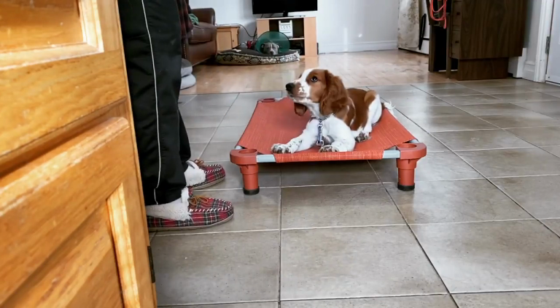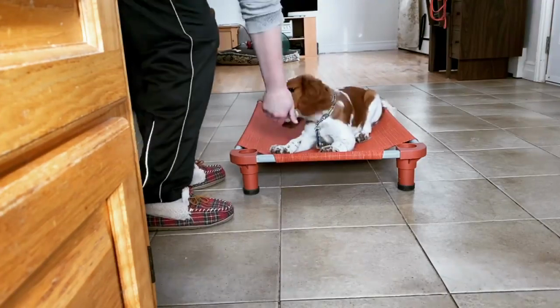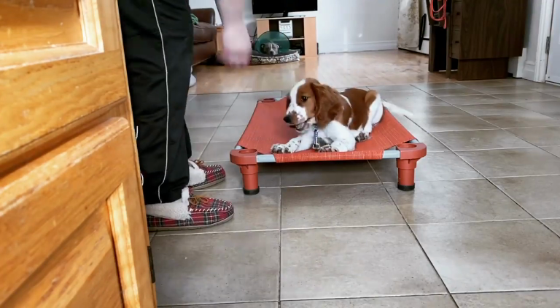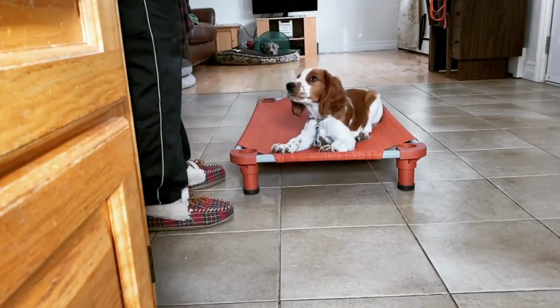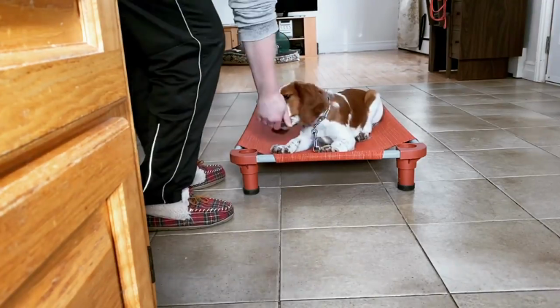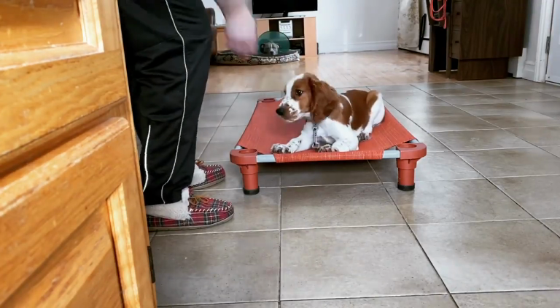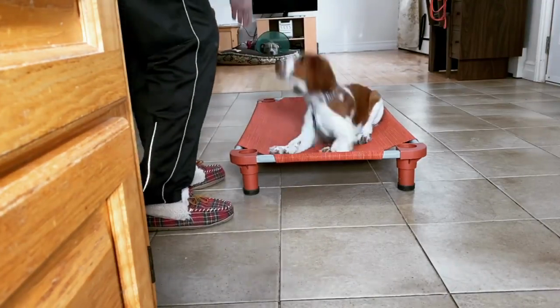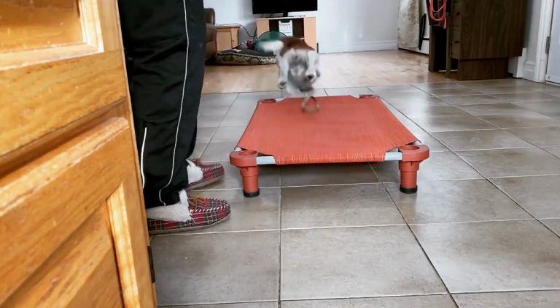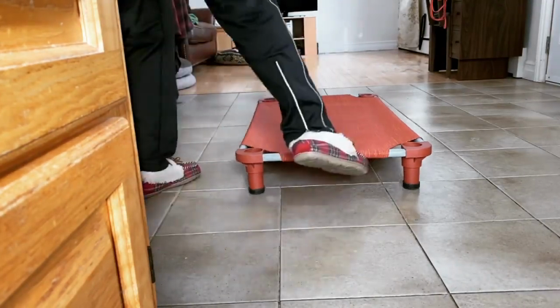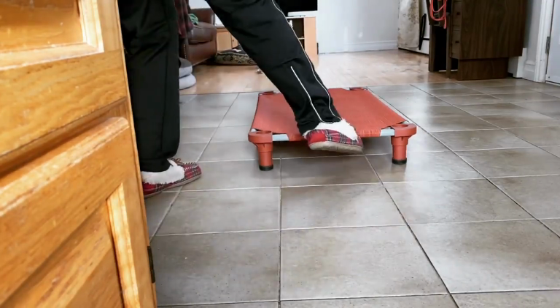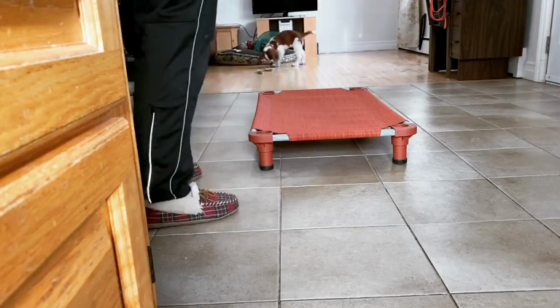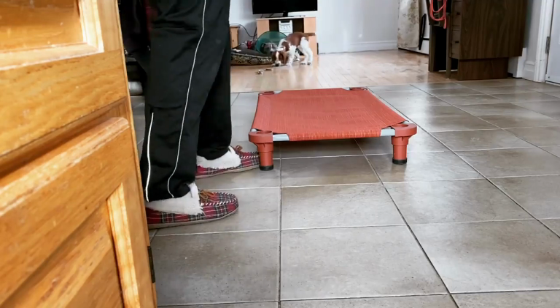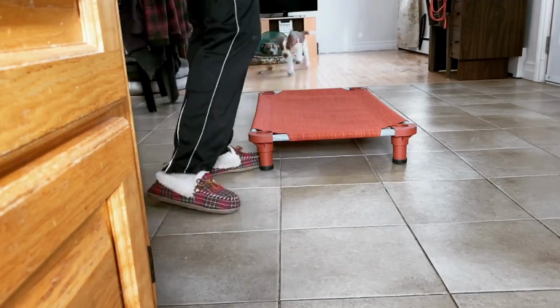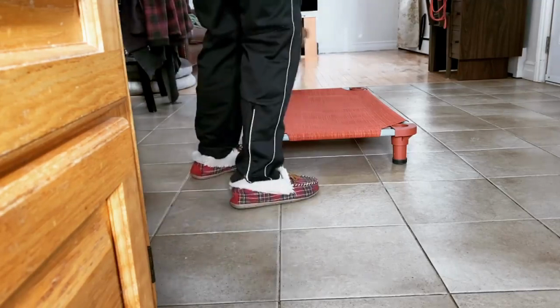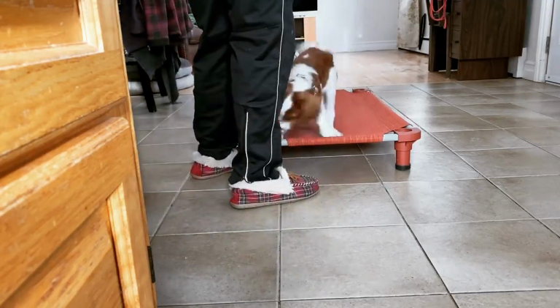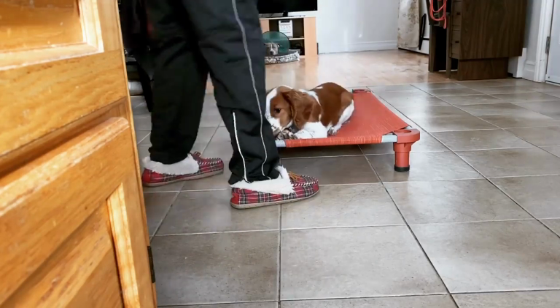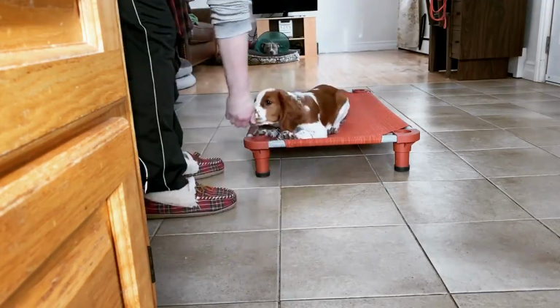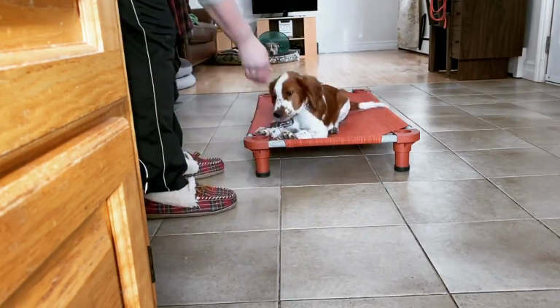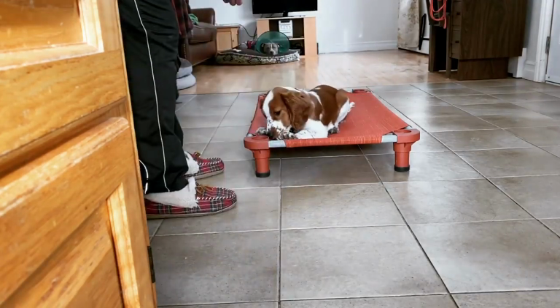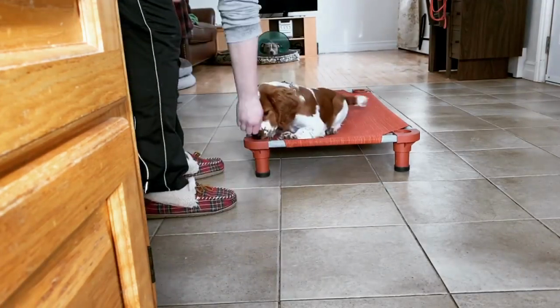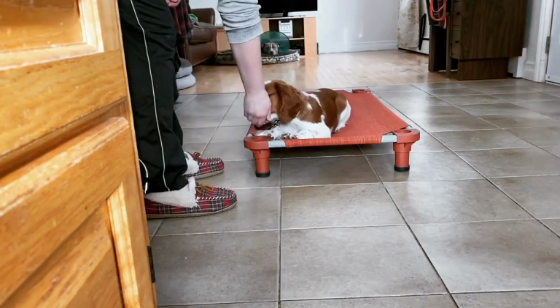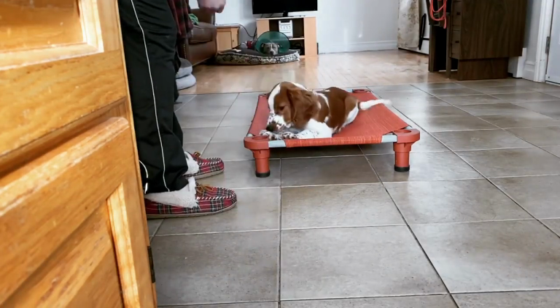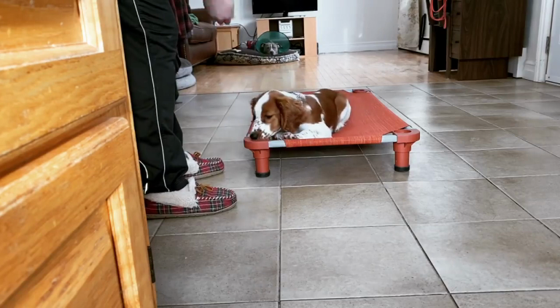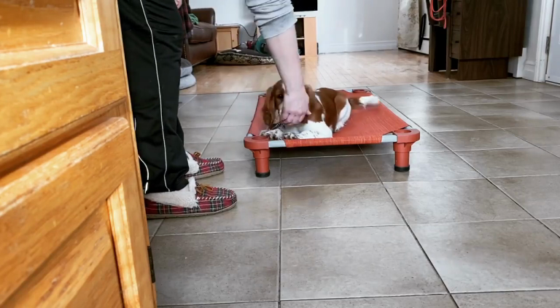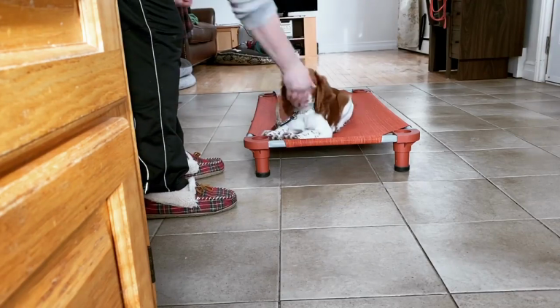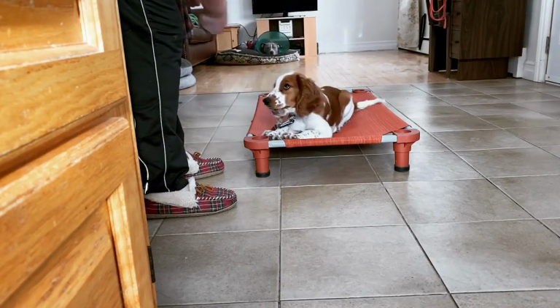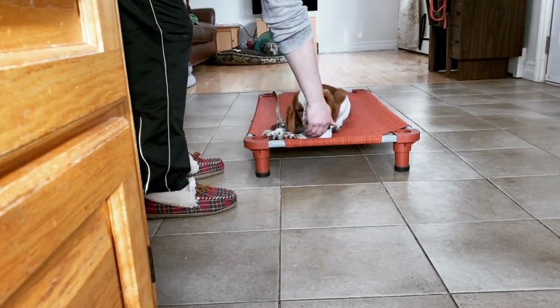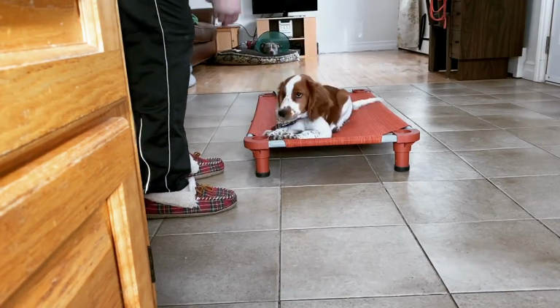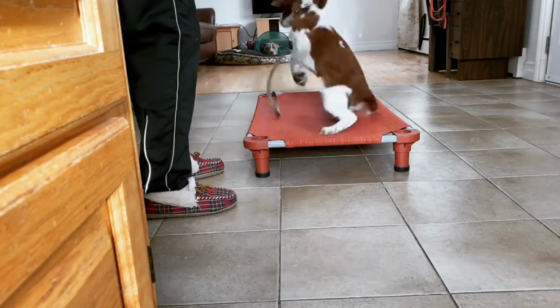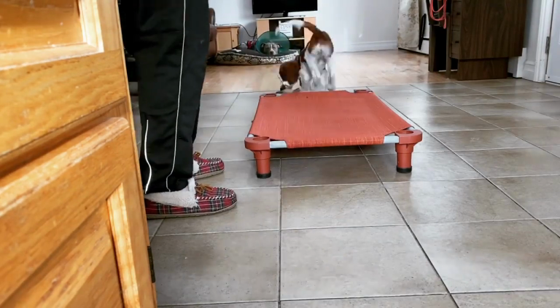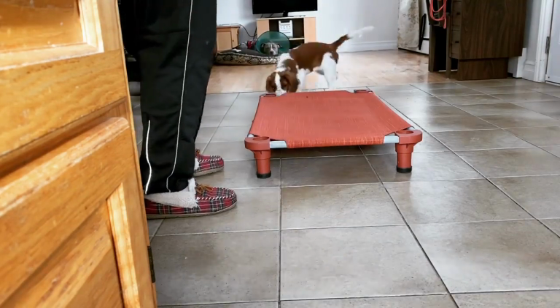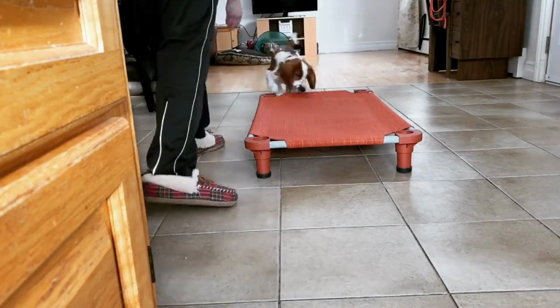Once she's got it, I encourage her to come back with our little puppy recalls, which are quite easy at this stage because puppies have this natural desire to be close to you. It's kind of like an invisible umbilical cord that does start to fade as they approach adolescence, but it's a really great tool right now to use when they're this small.